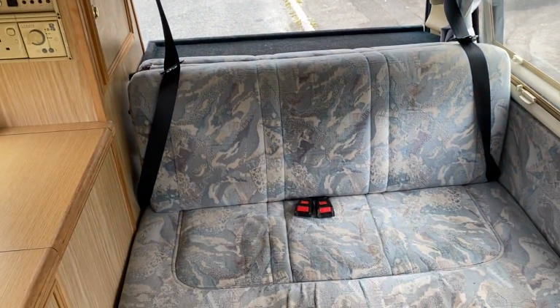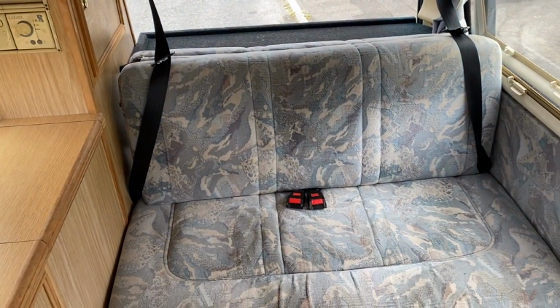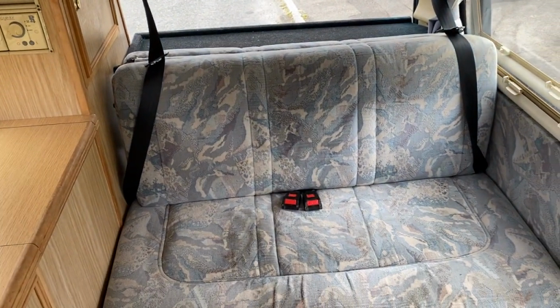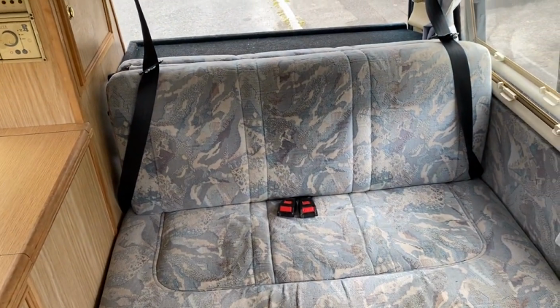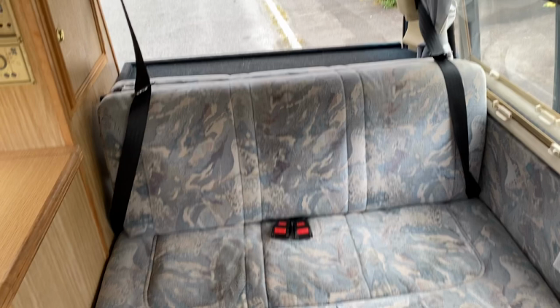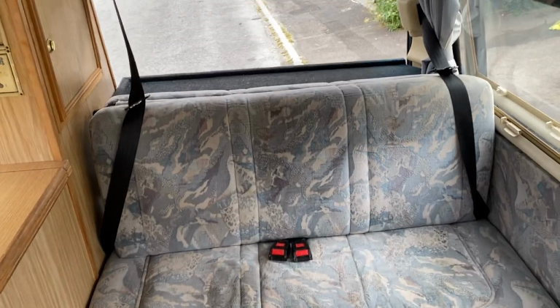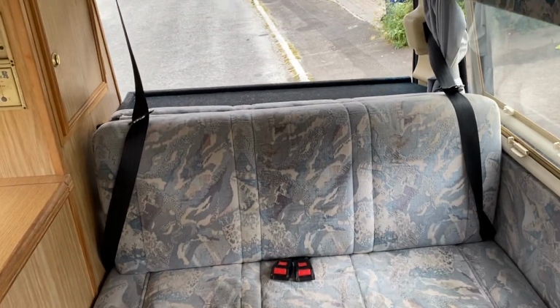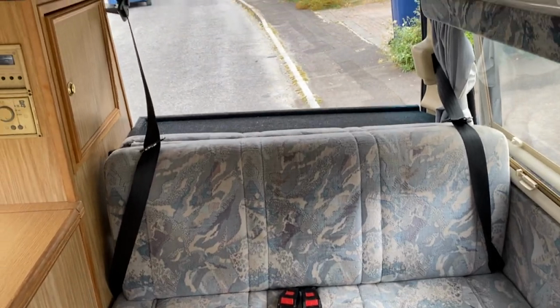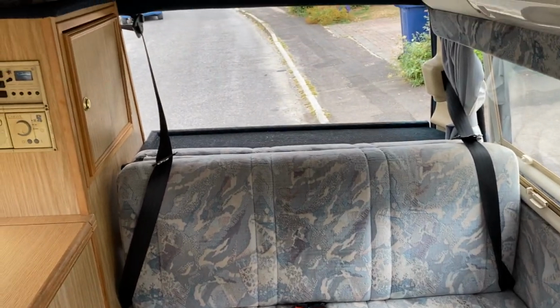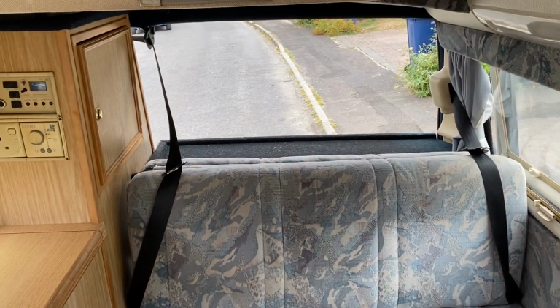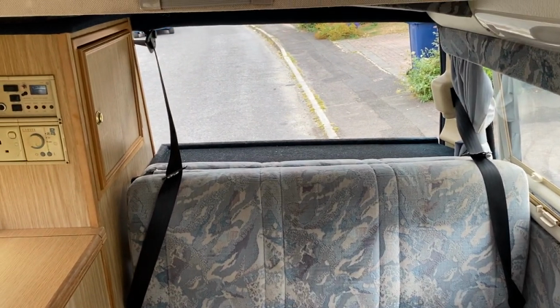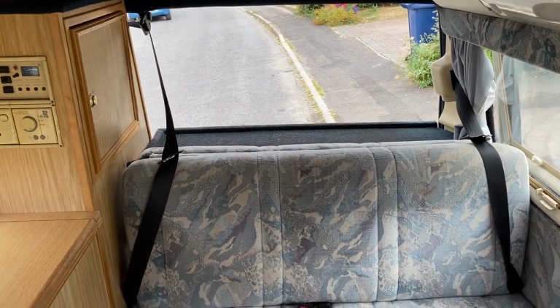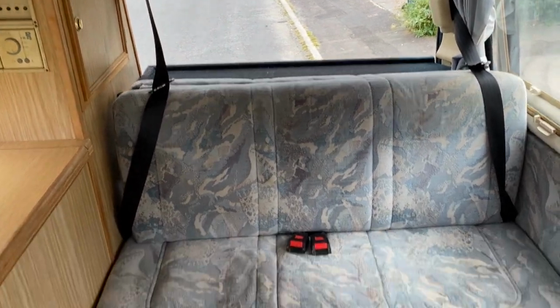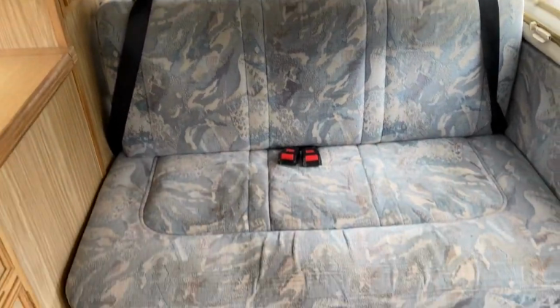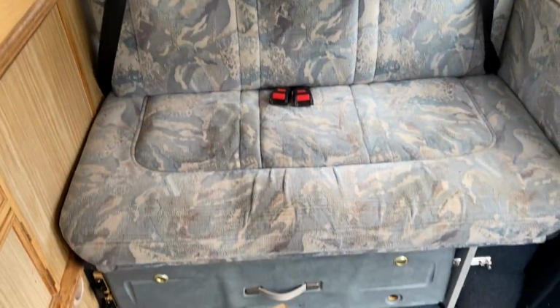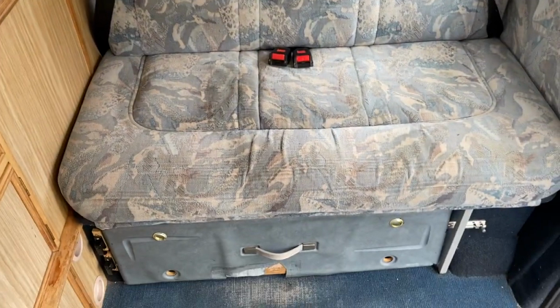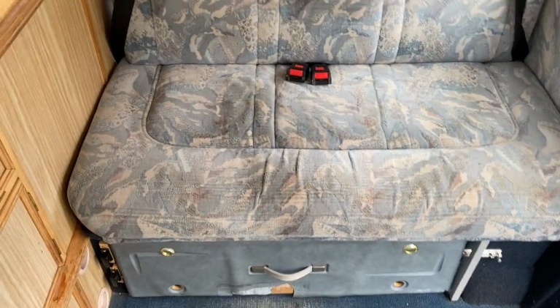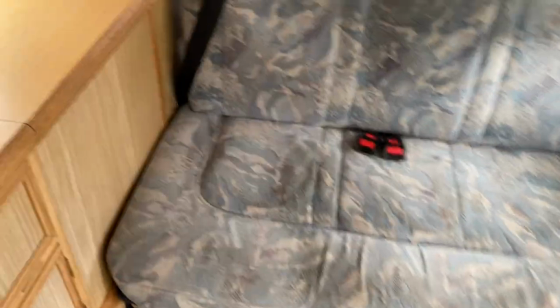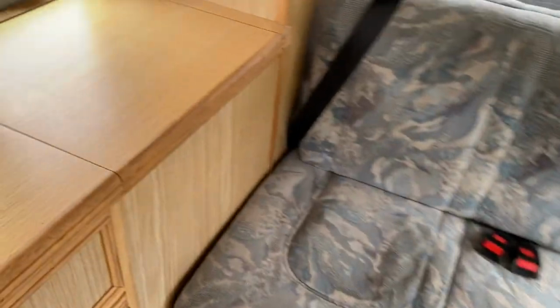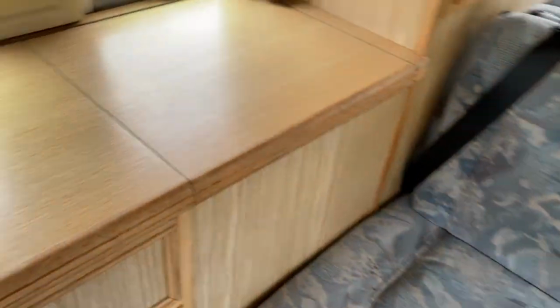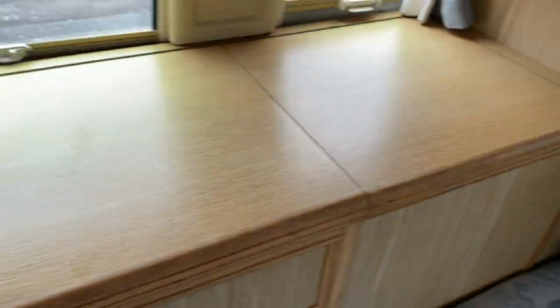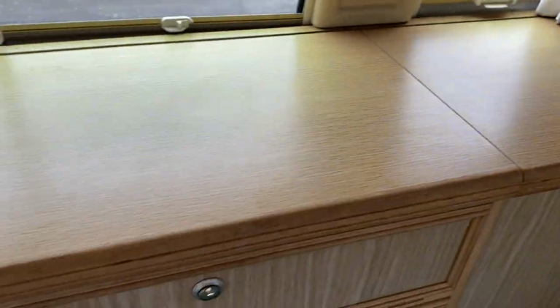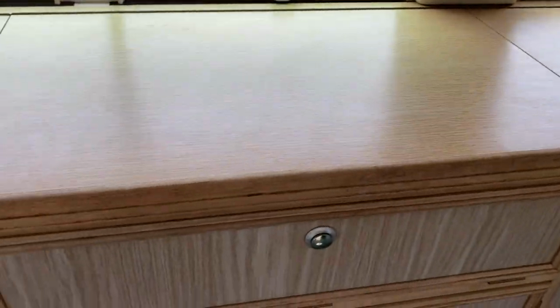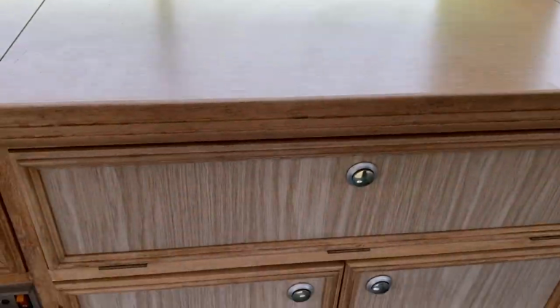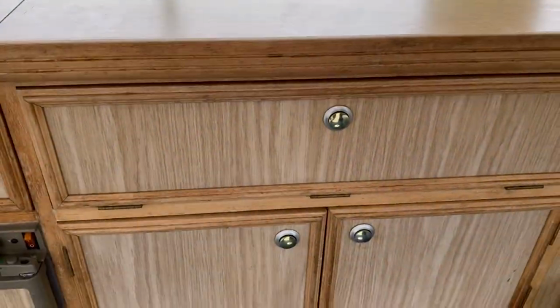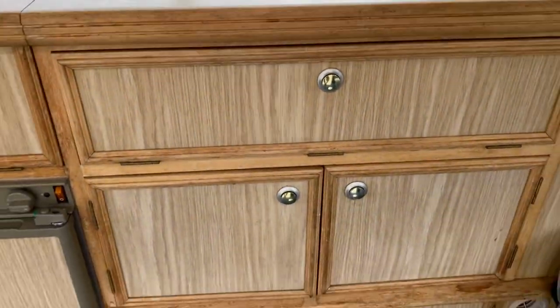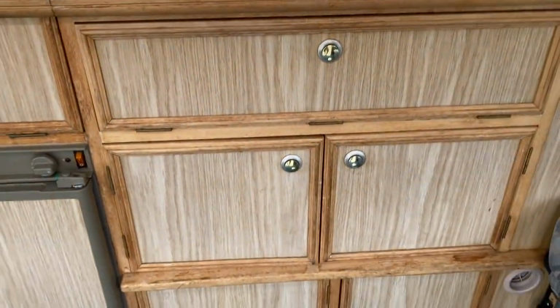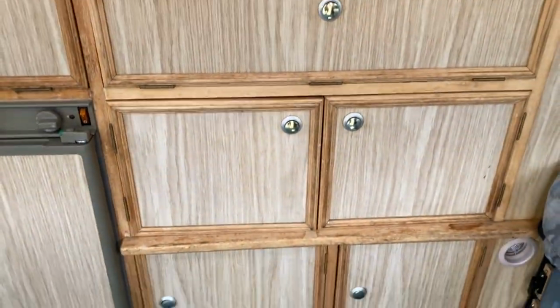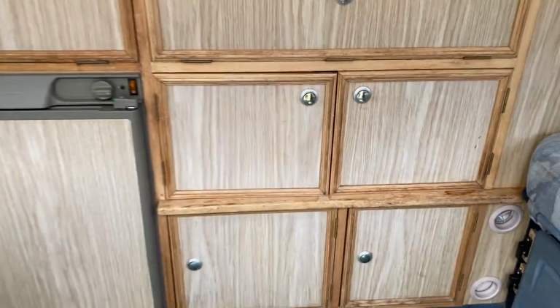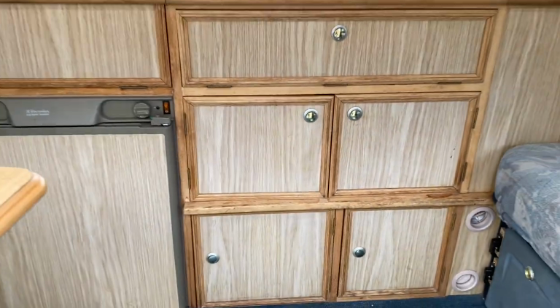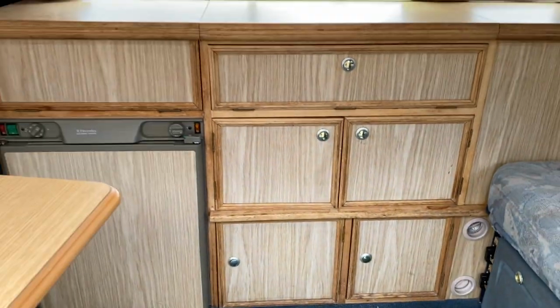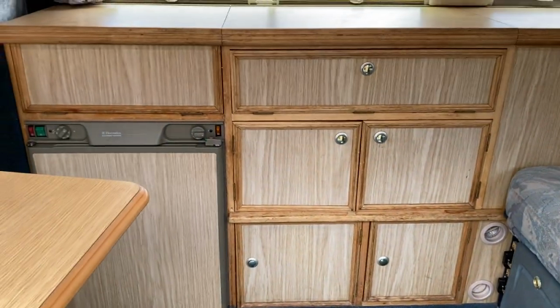These are the four belted seatbelts which attach to the main unit of the van. There's storage under there.